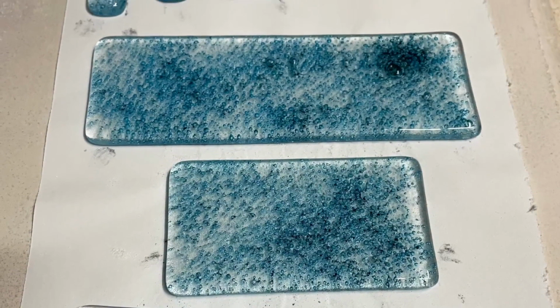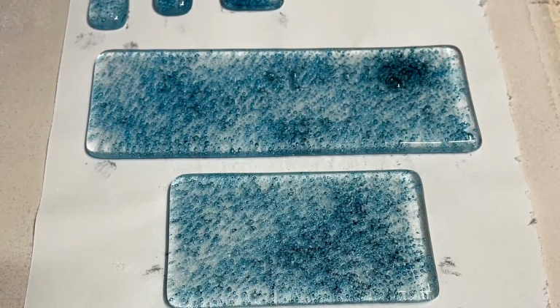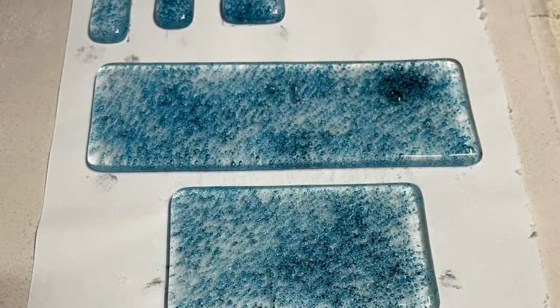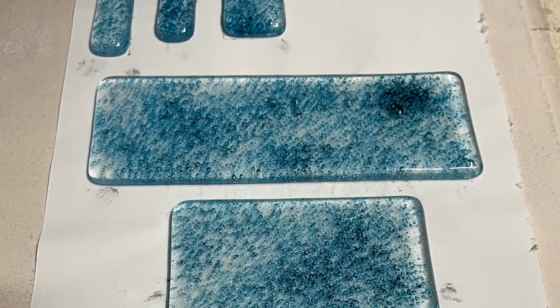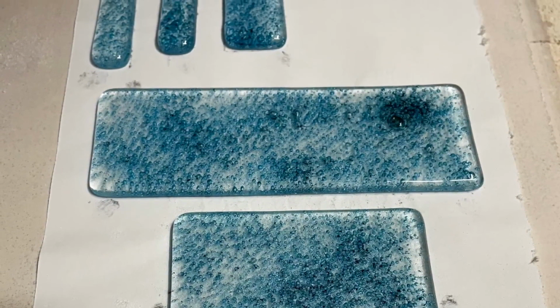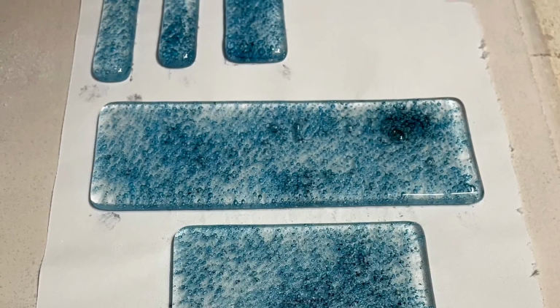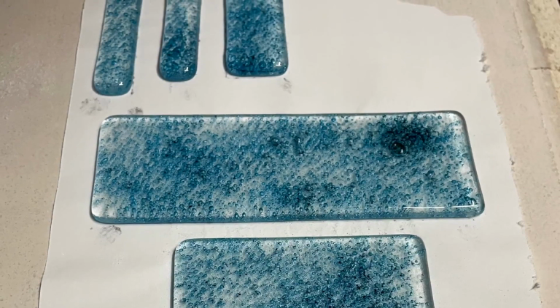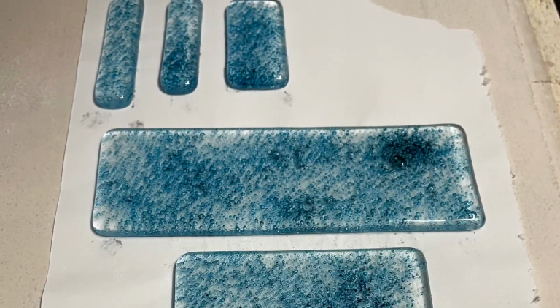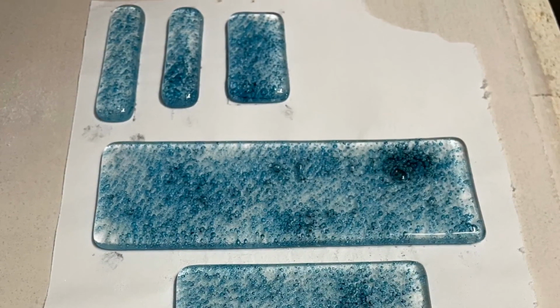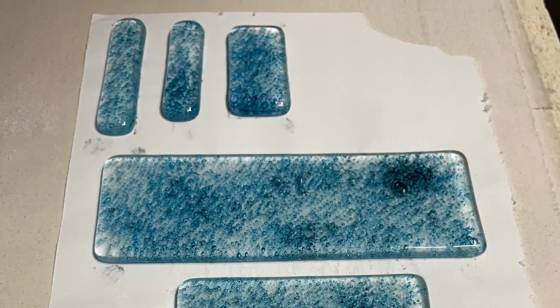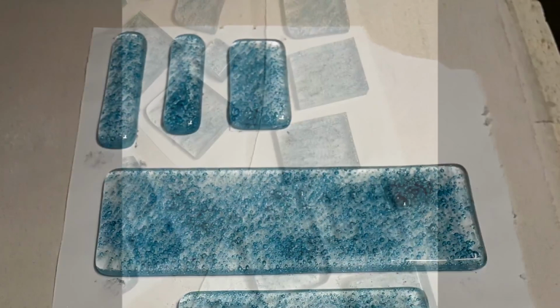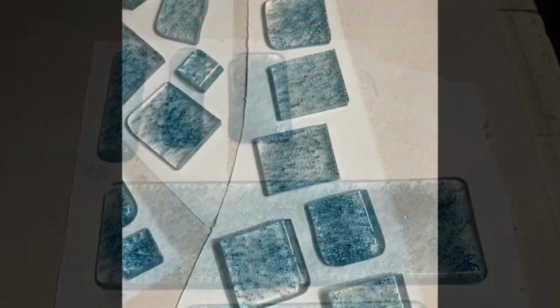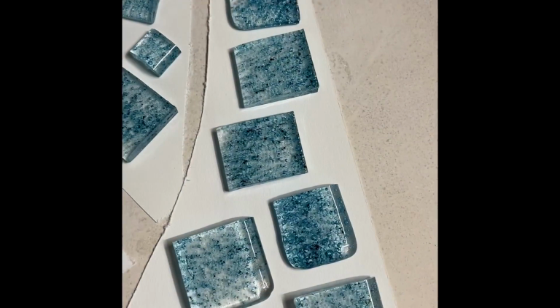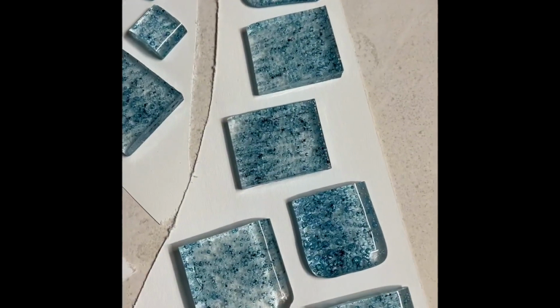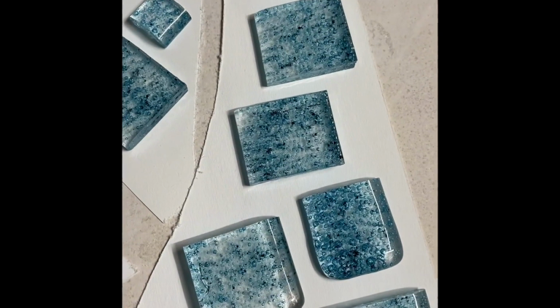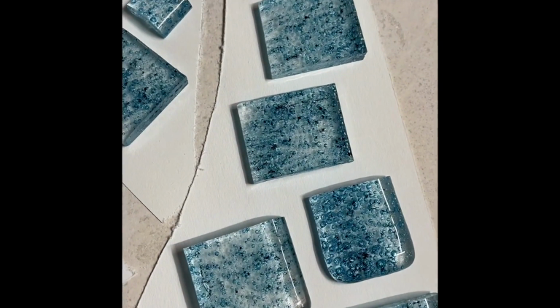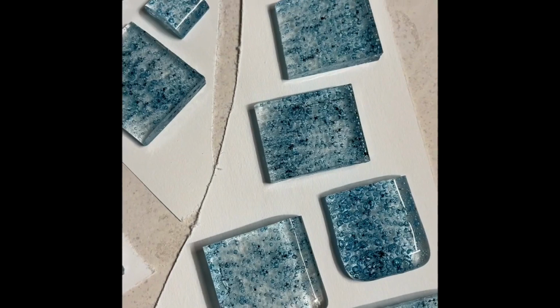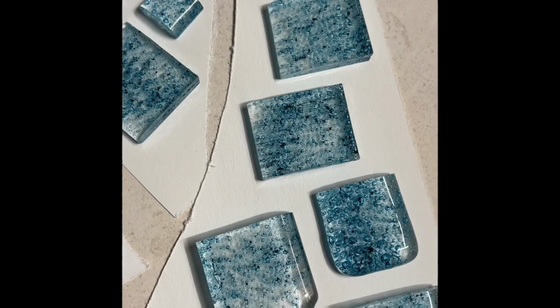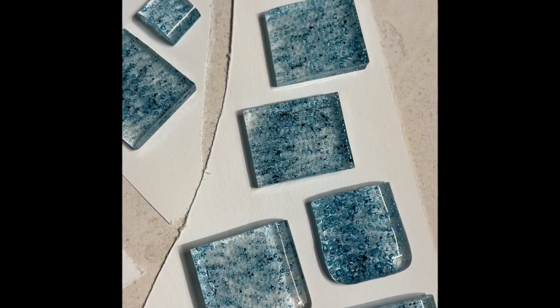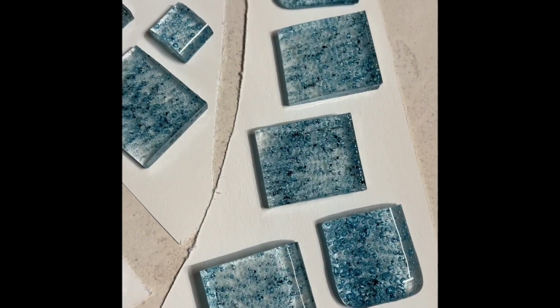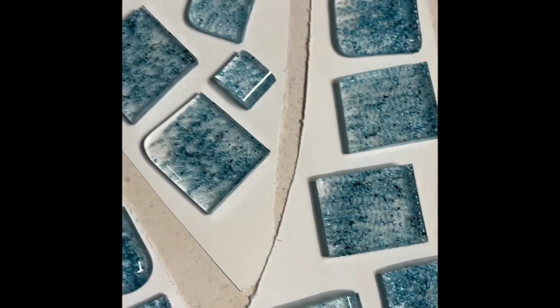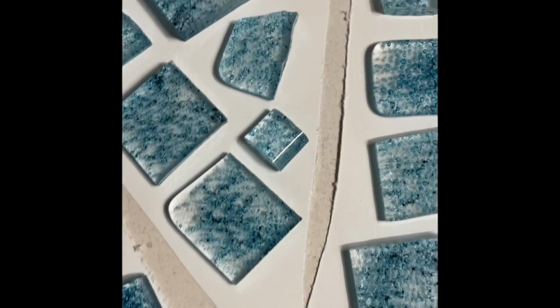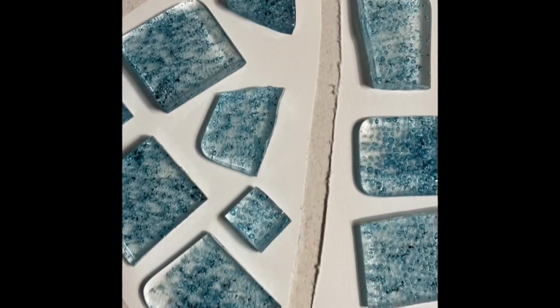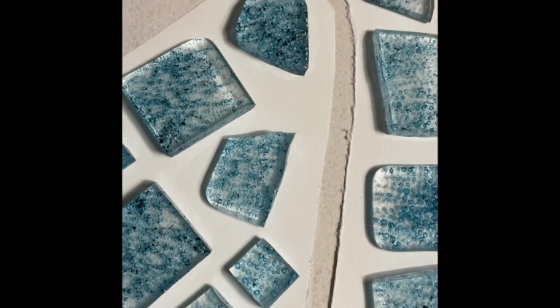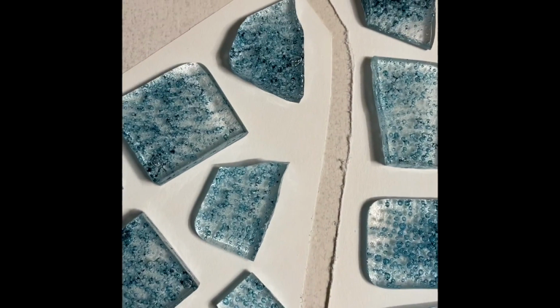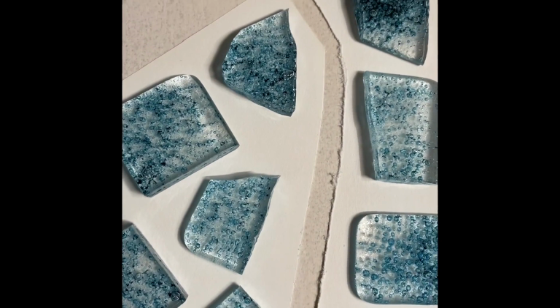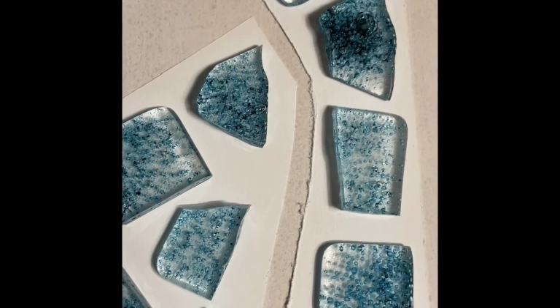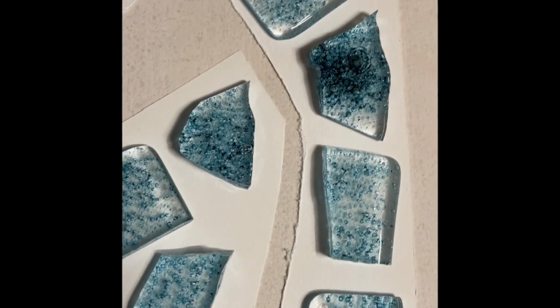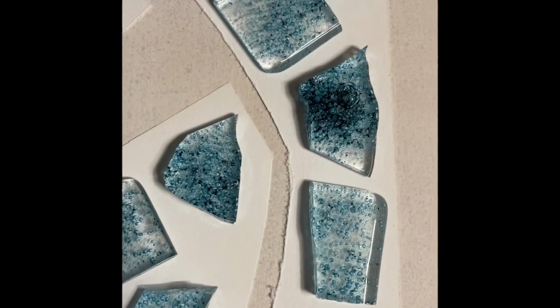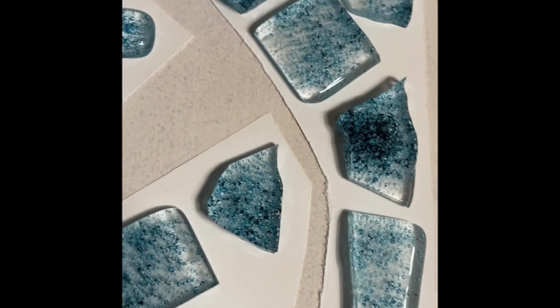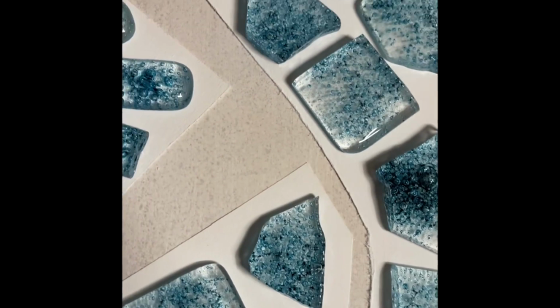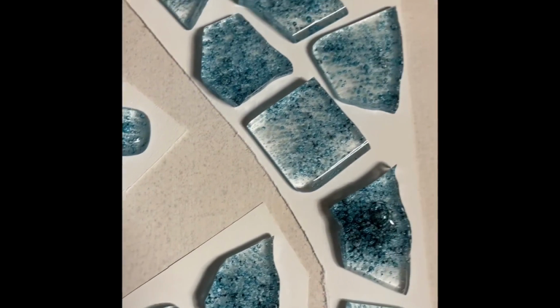Very little goes a long way. I got a little thick in the upper right corner on one piece. I've broken it up — in some cases I've cut it so you see relatively straight edges, and other pieces I broke up using nippers — so I just want a variety of sizes.